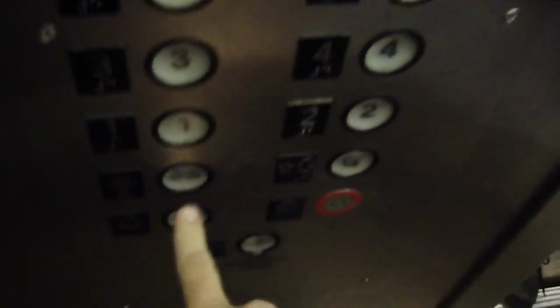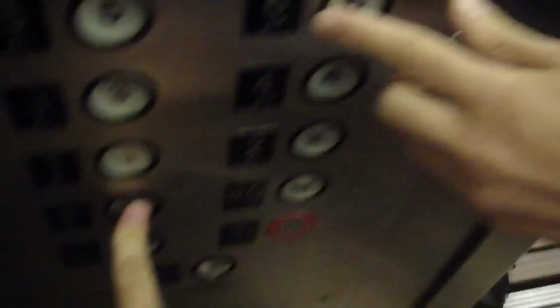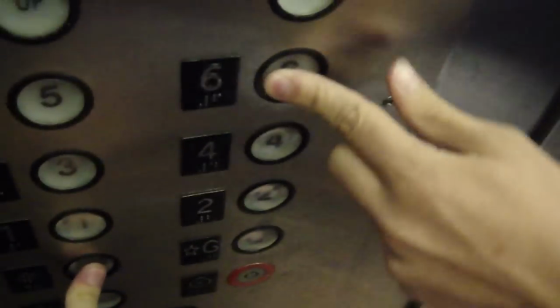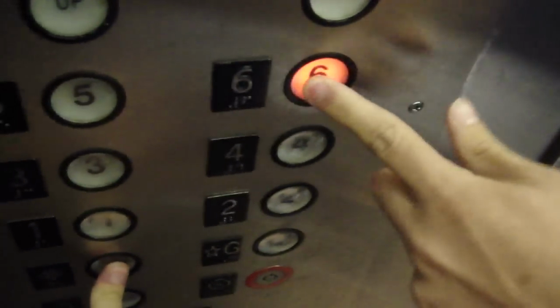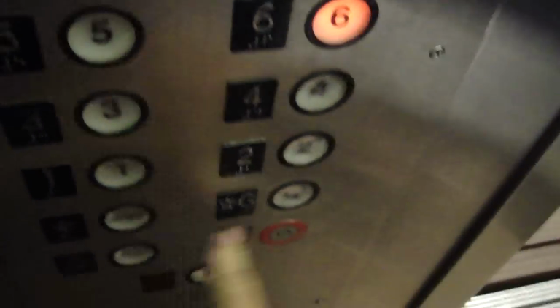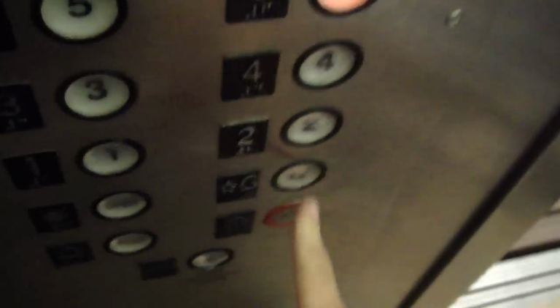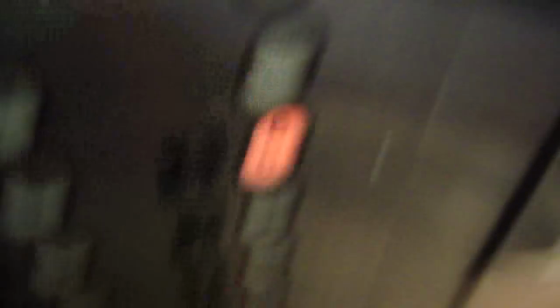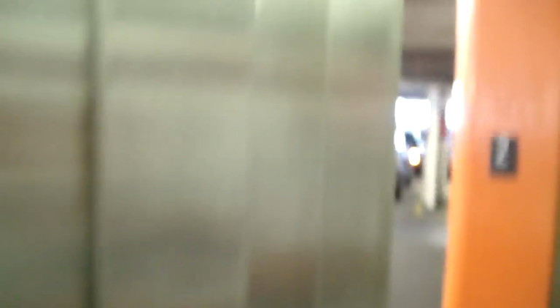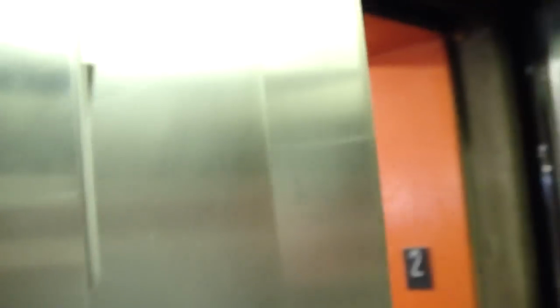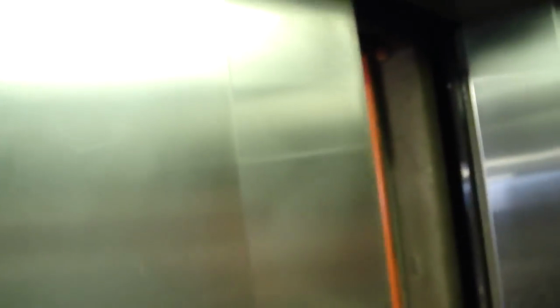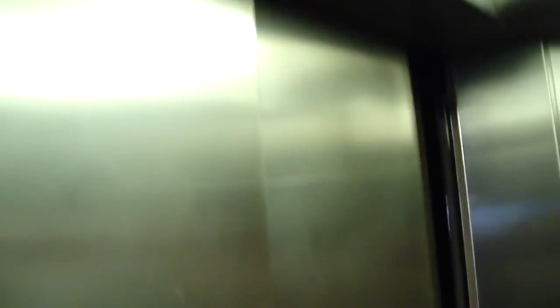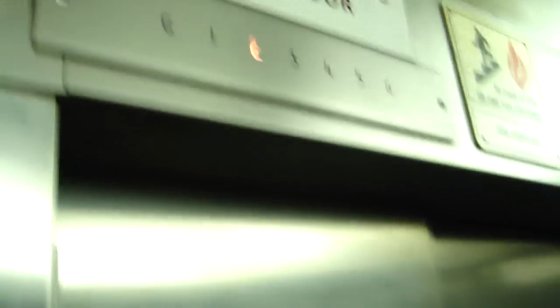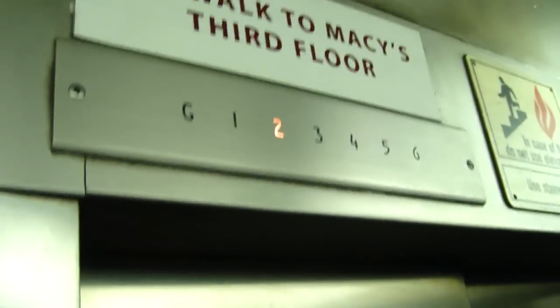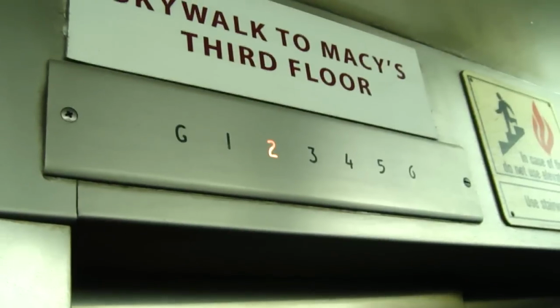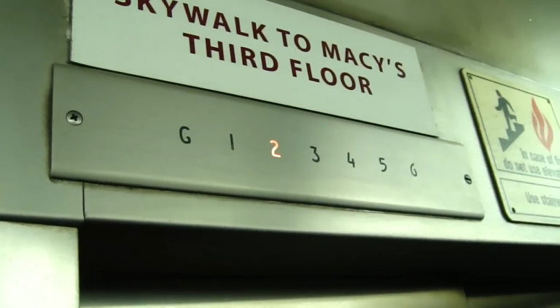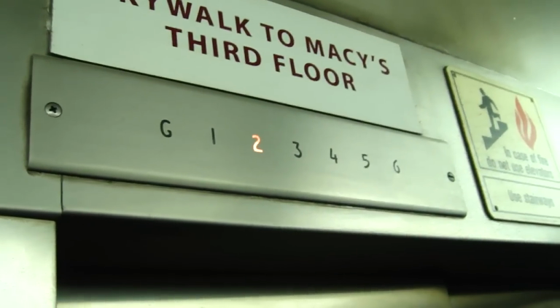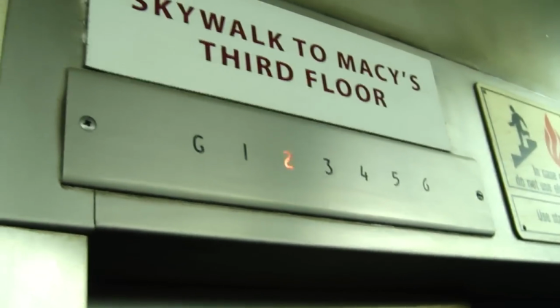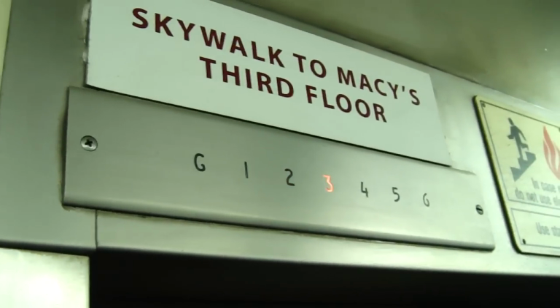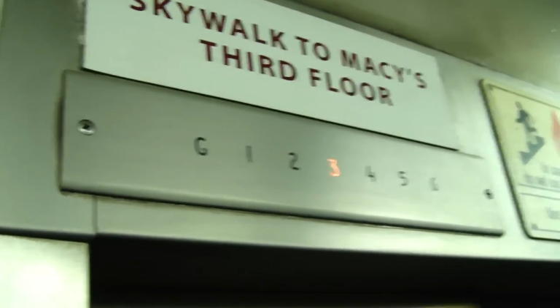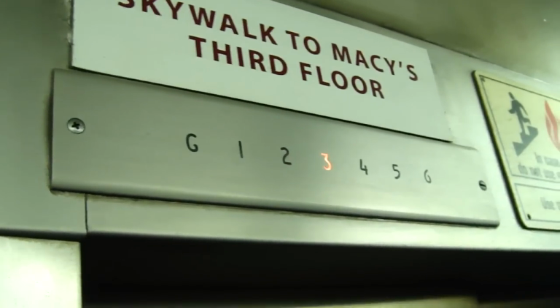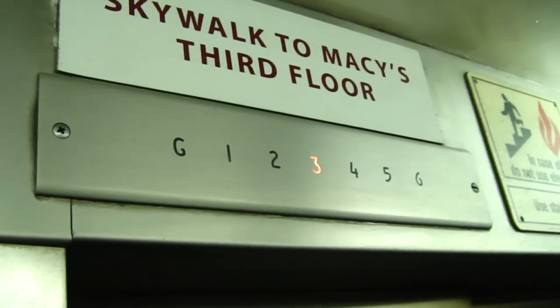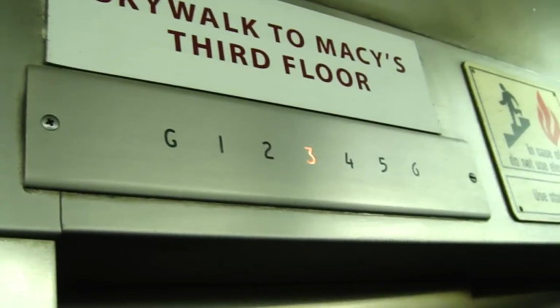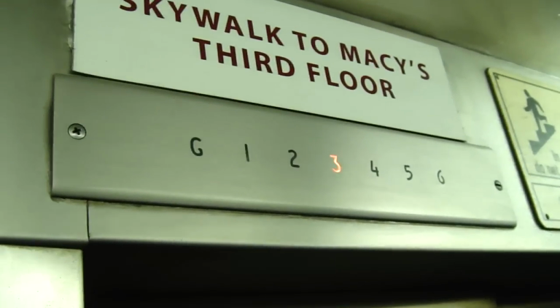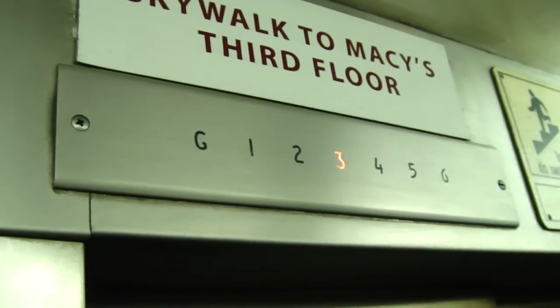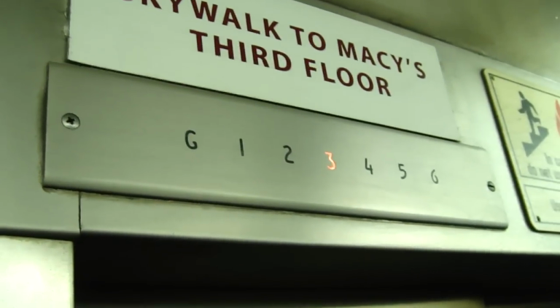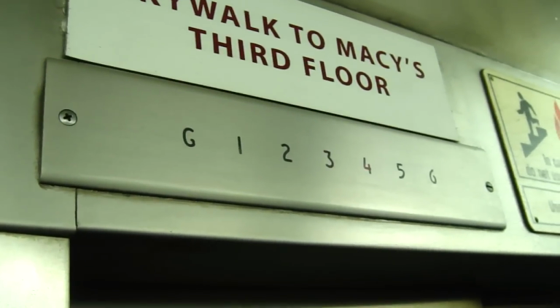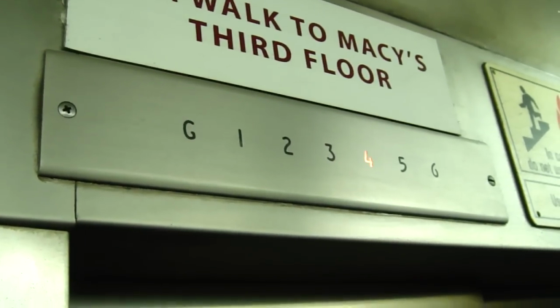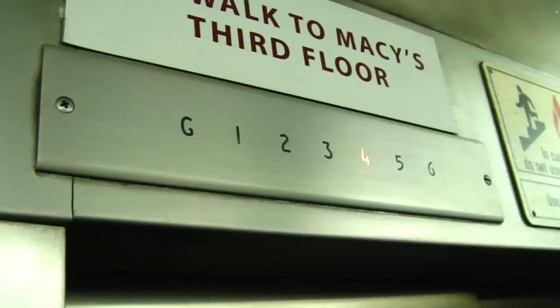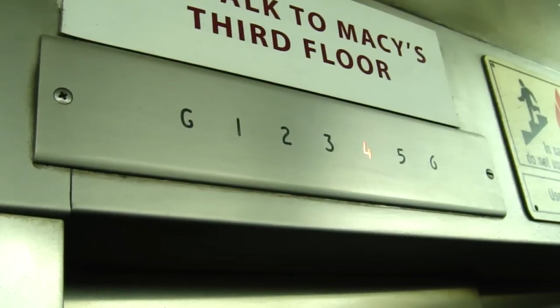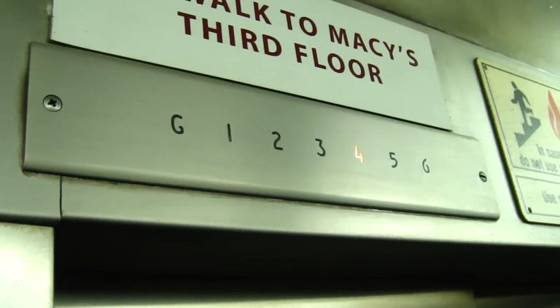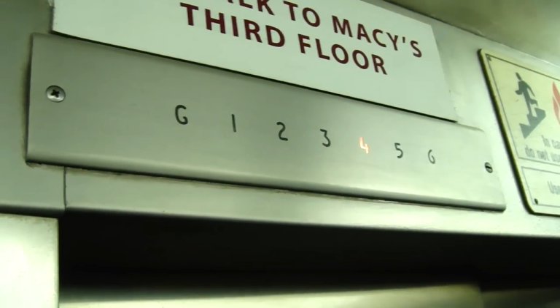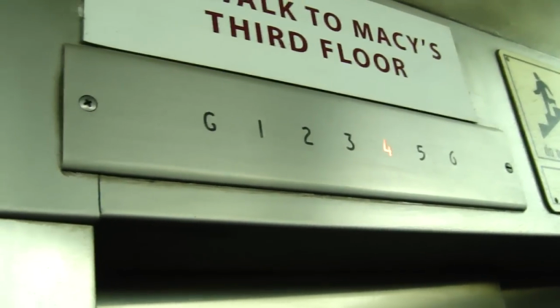Let's see, door open. All right, press six. This is small. Yeah, it is. That's annoying. I know. It sounds like they want the Burlington parking garage. But the old pictures were up here.